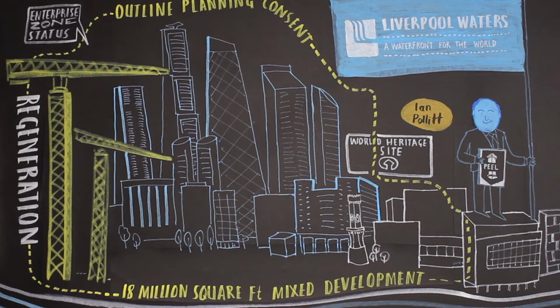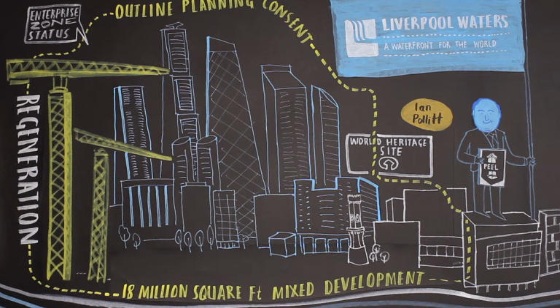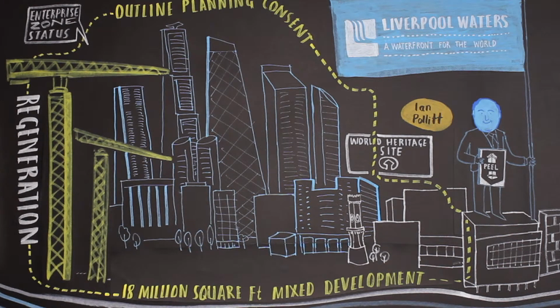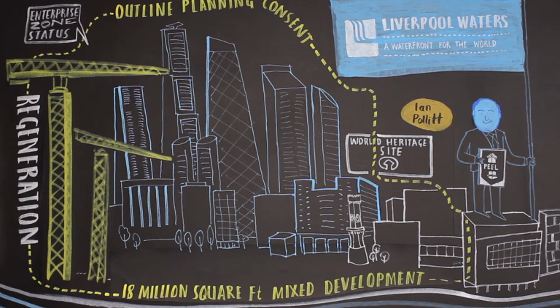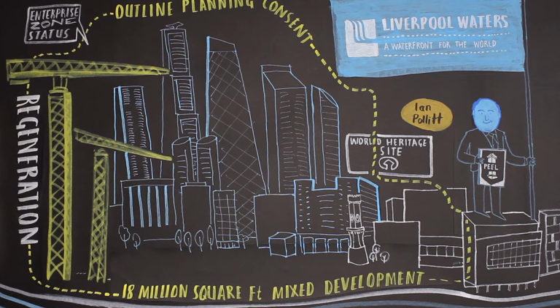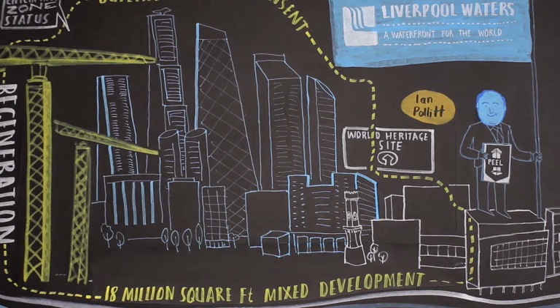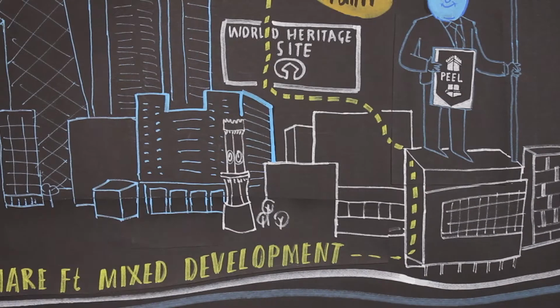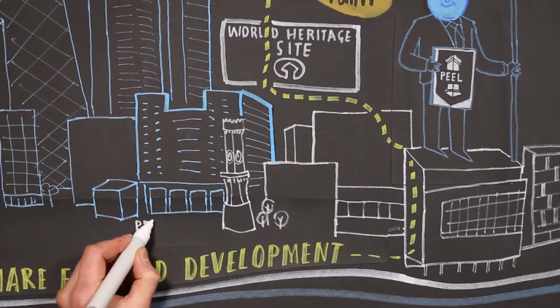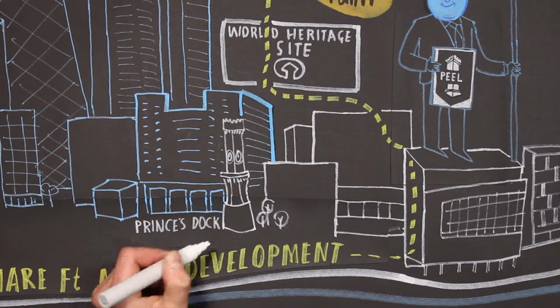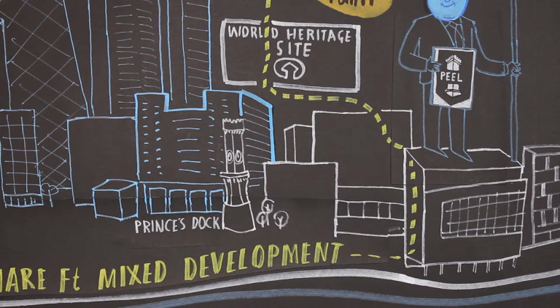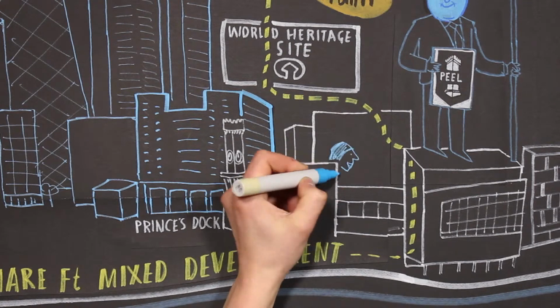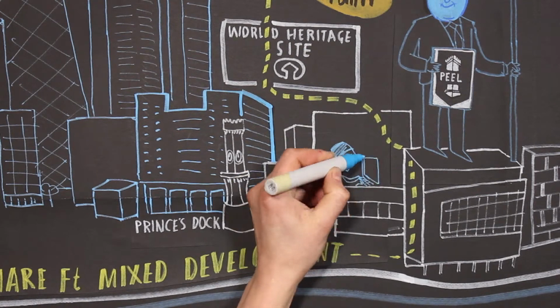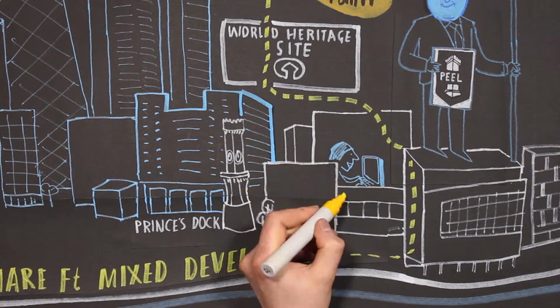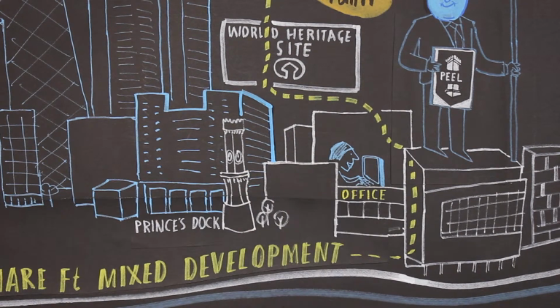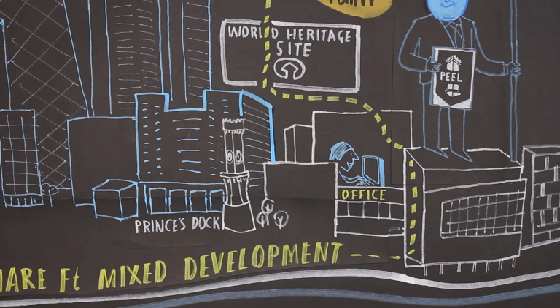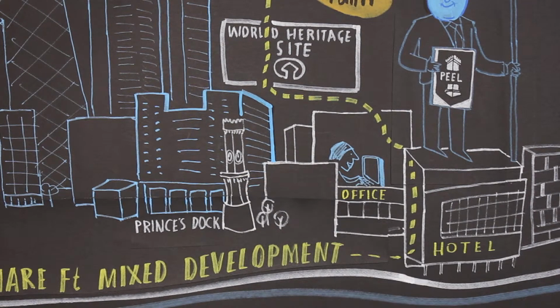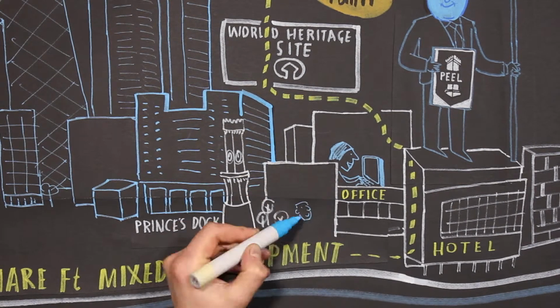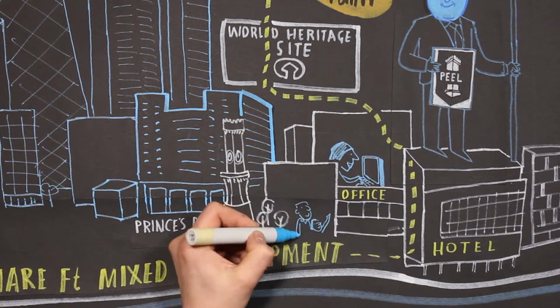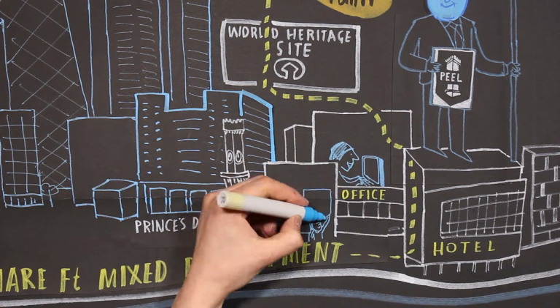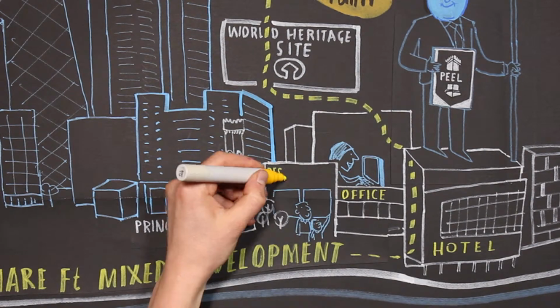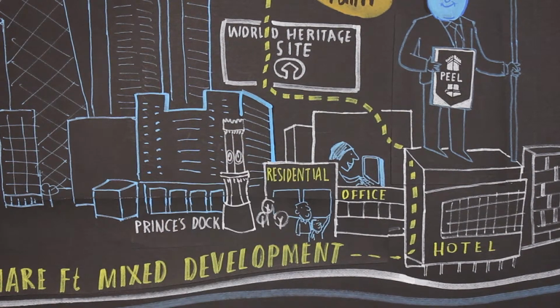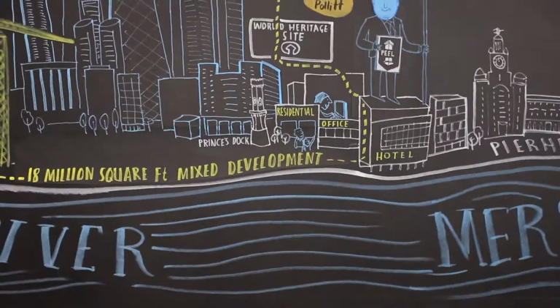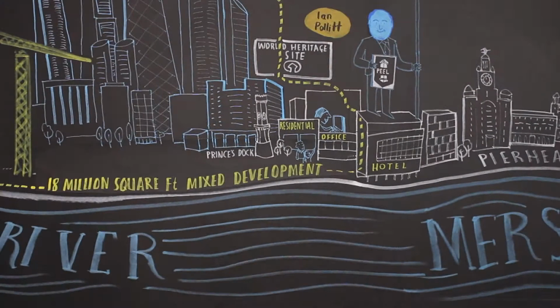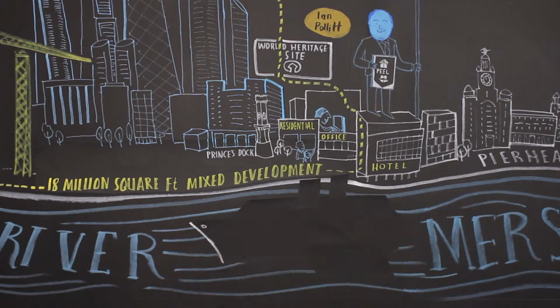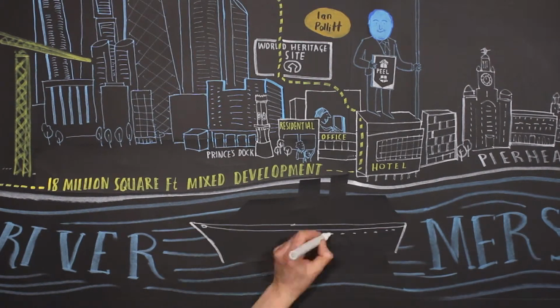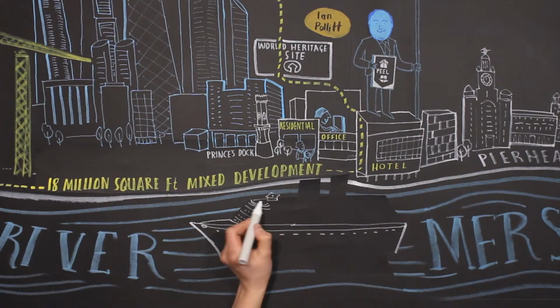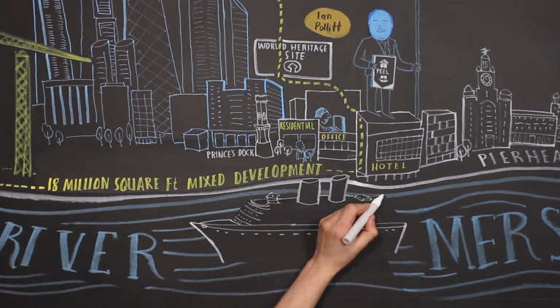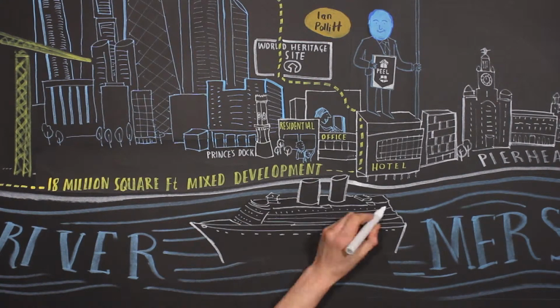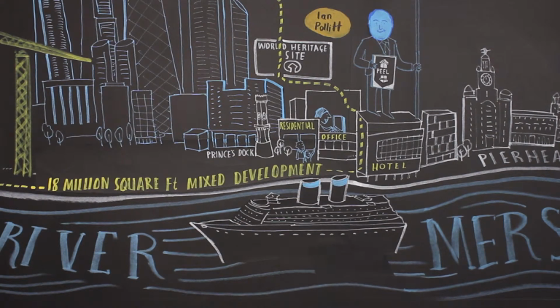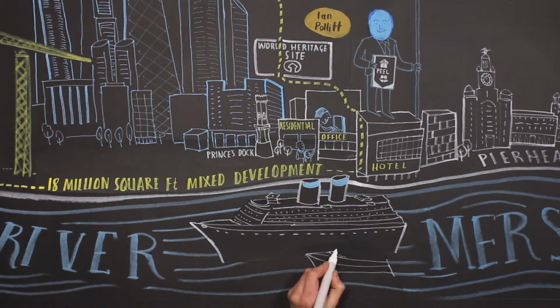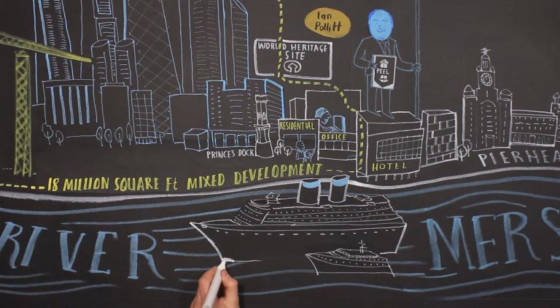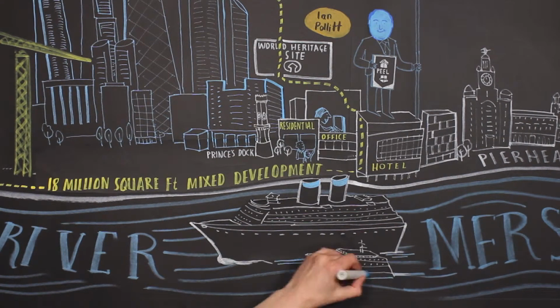Within the first phase of Liverpool Waters is the already established Prince's Dock, which has a mix of office, hotel and residential uses and is also the home of the Liverpool Cruise Liner Terminal and the Isle of Man Steam Packet Company.